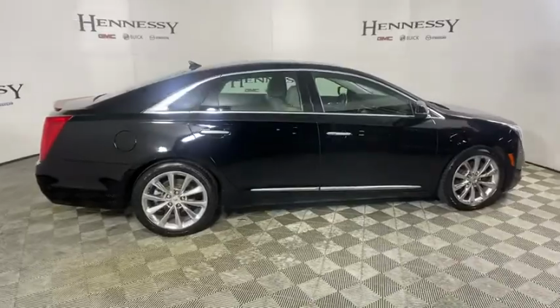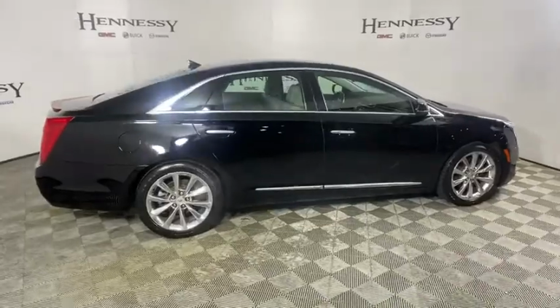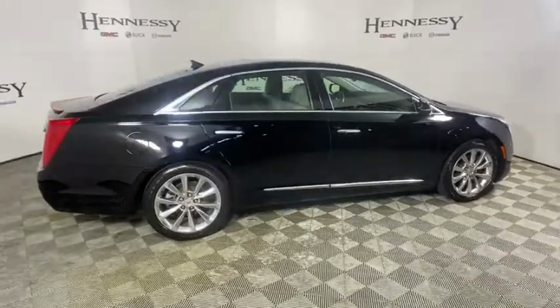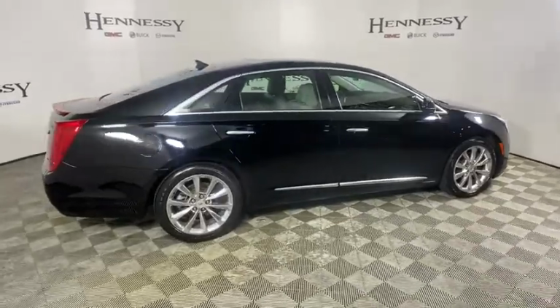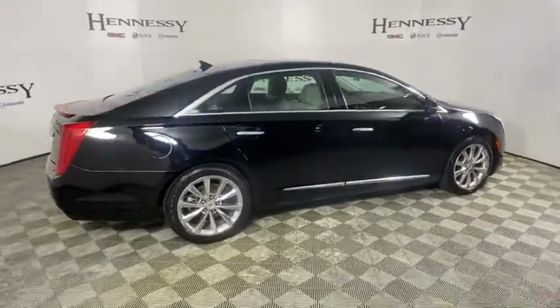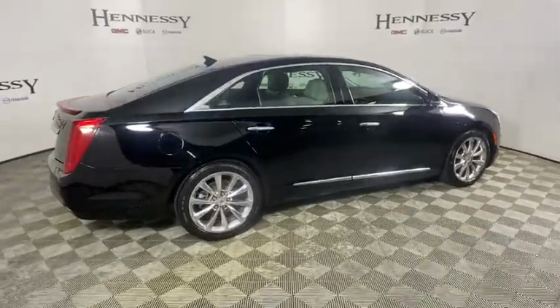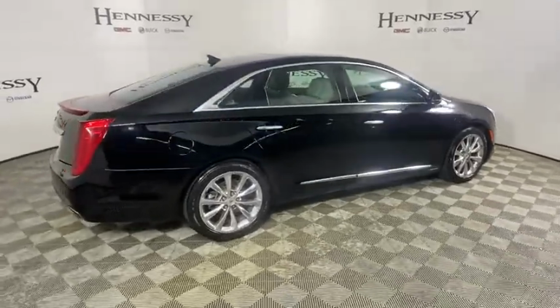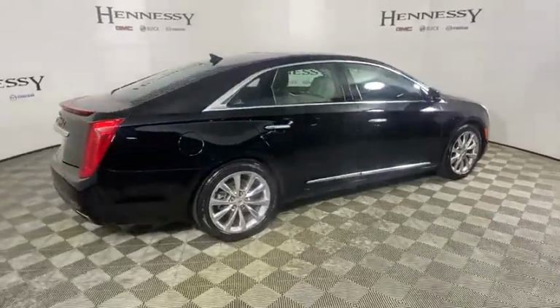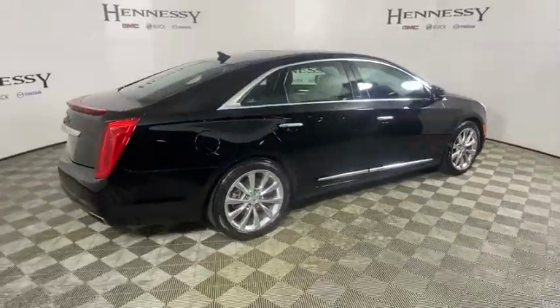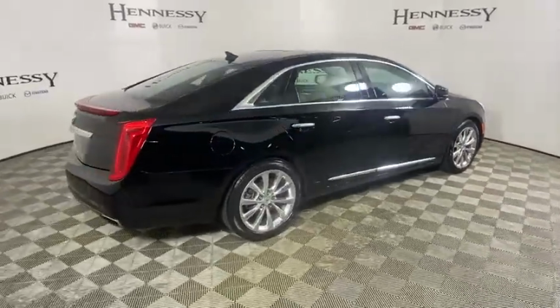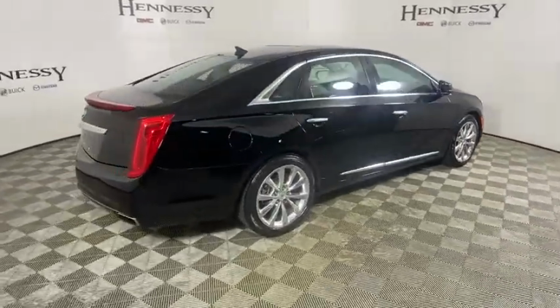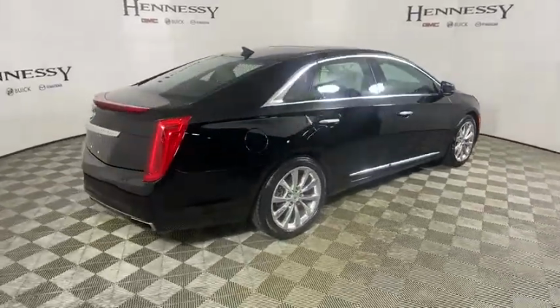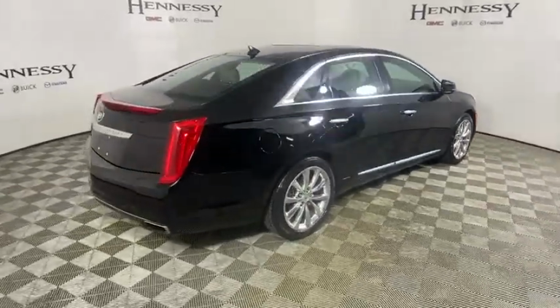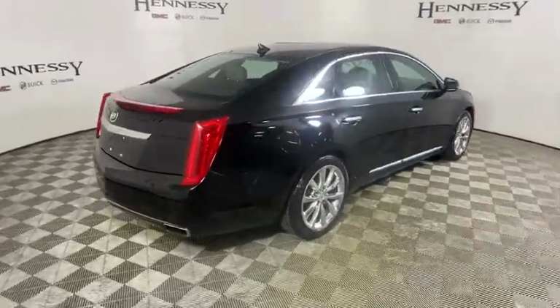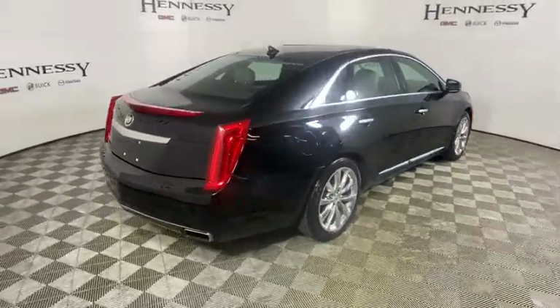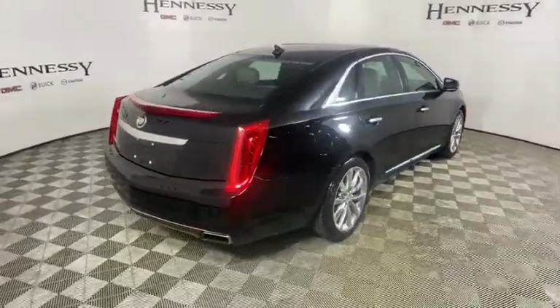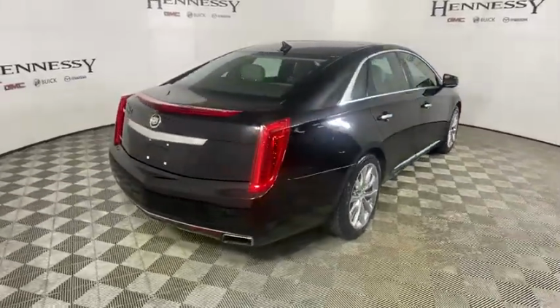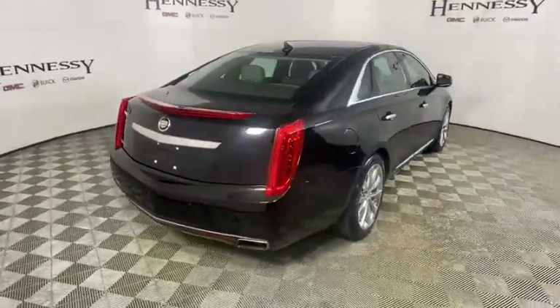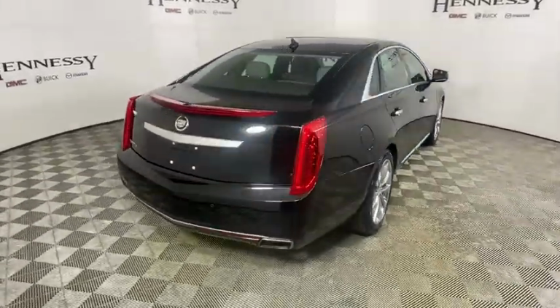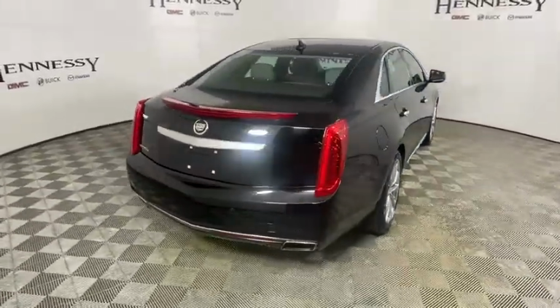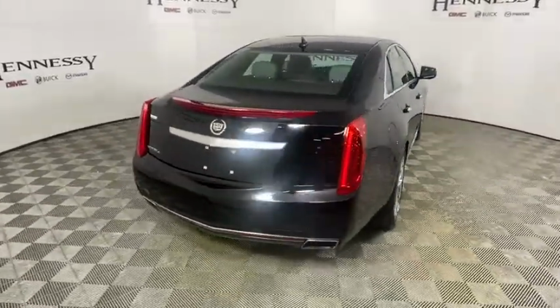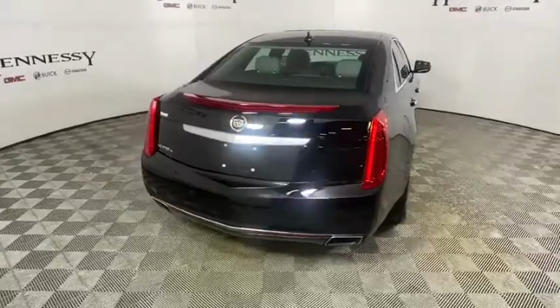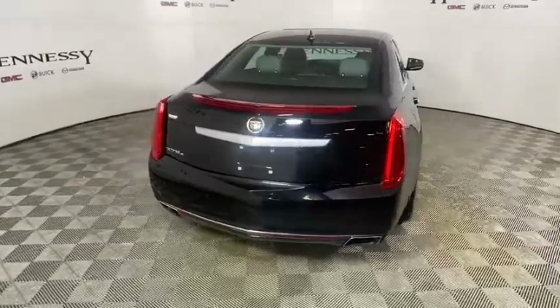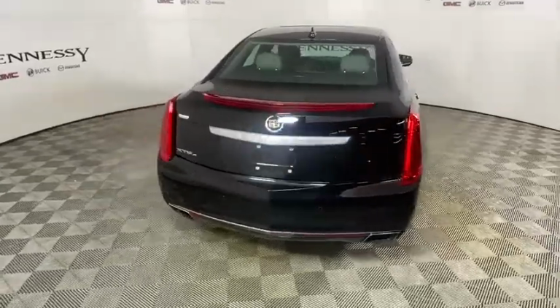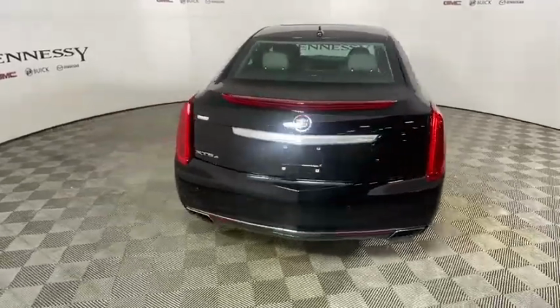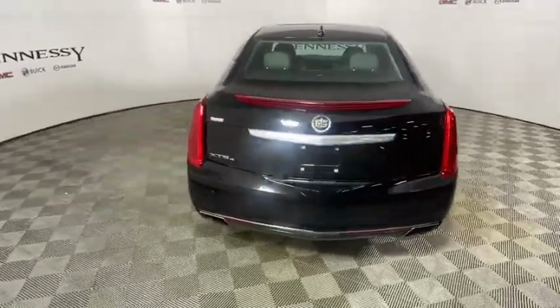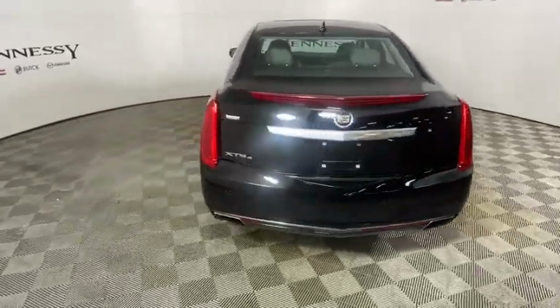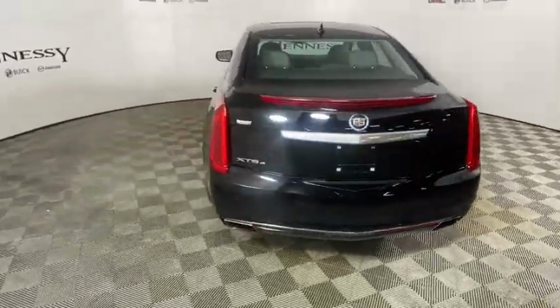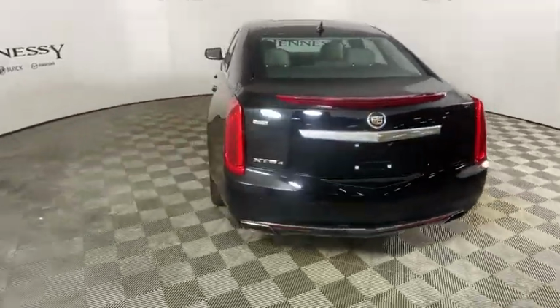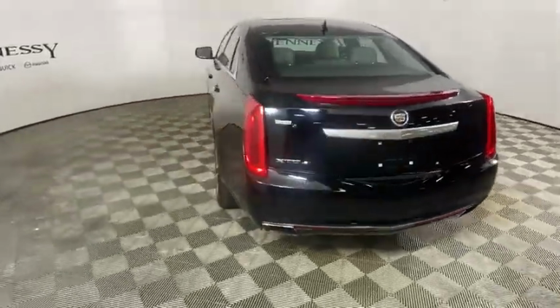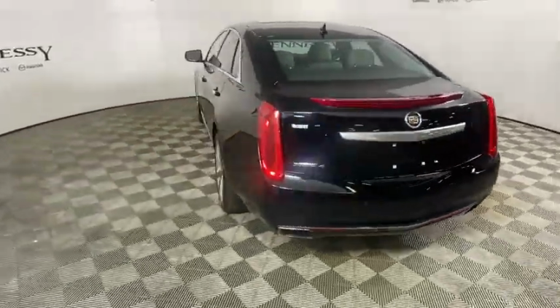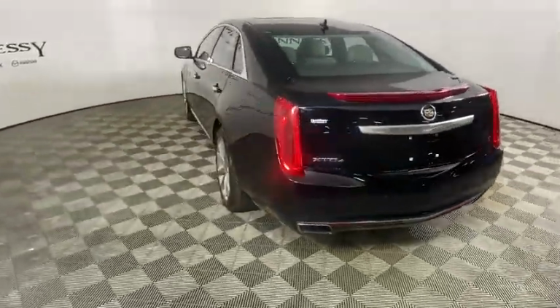A pleasant ride for any Cadillac owner. This vehicle has less than 50,000 miles. Here are some of this vehicle's great options.